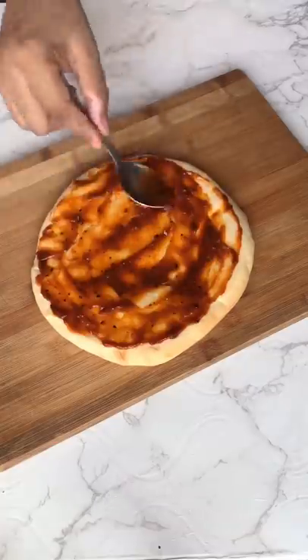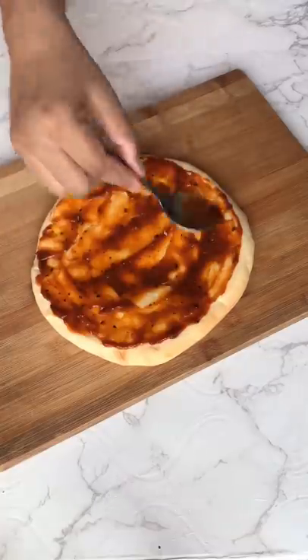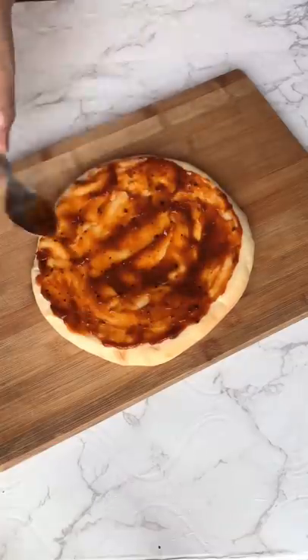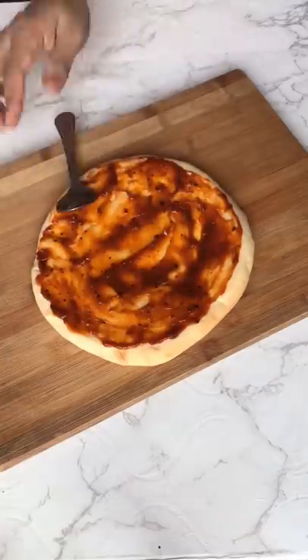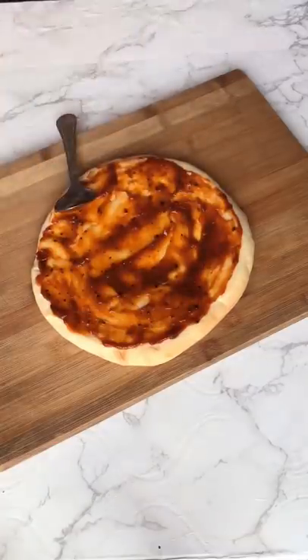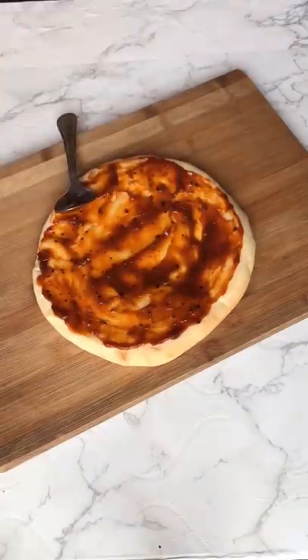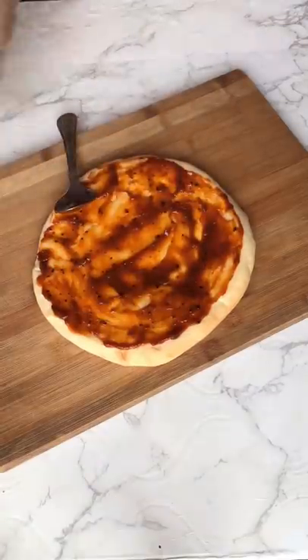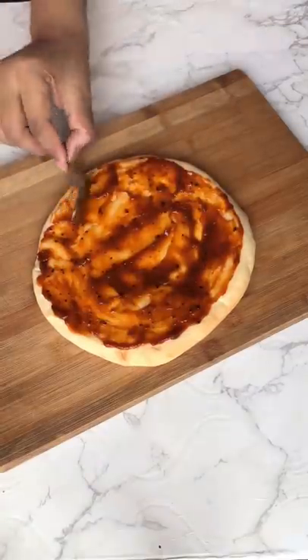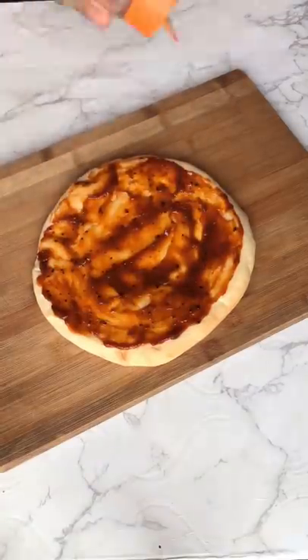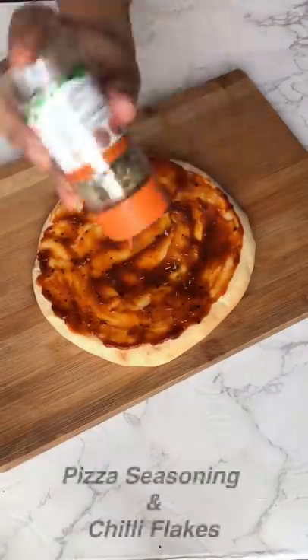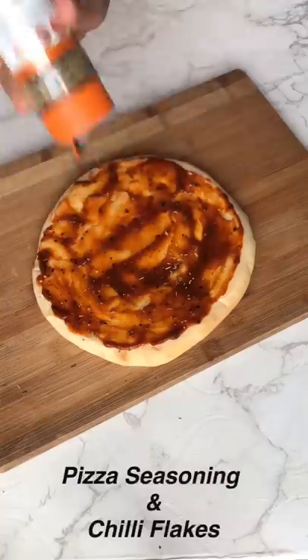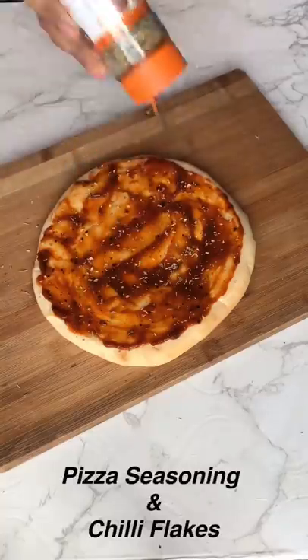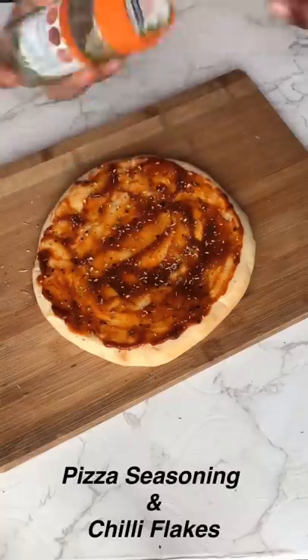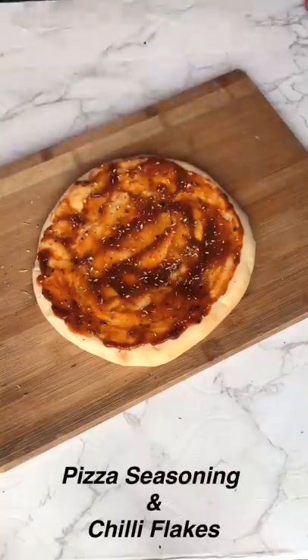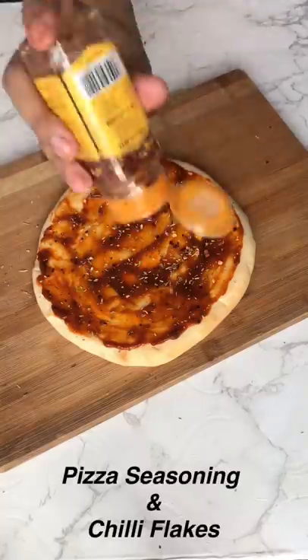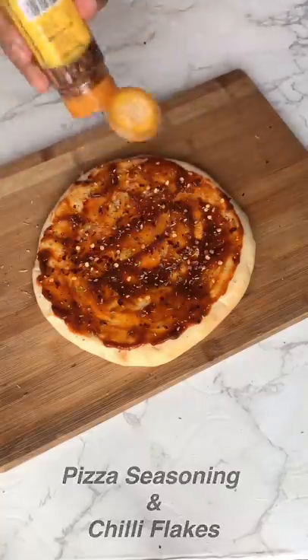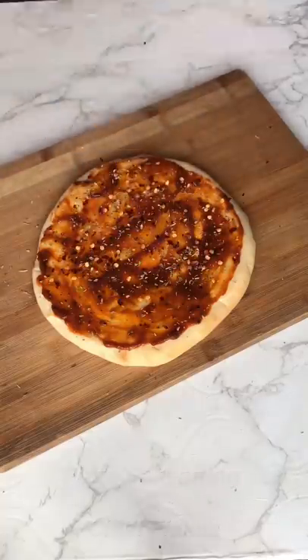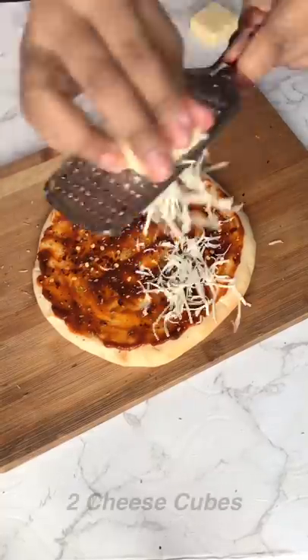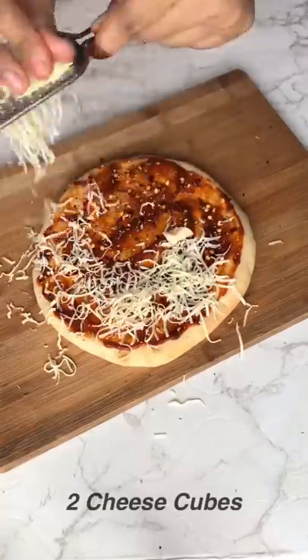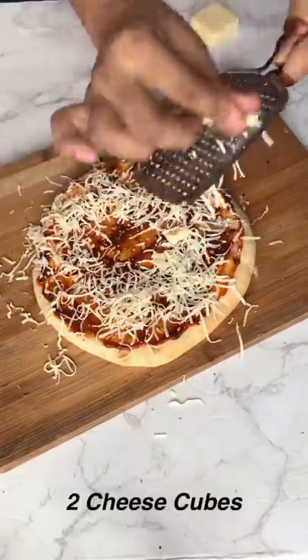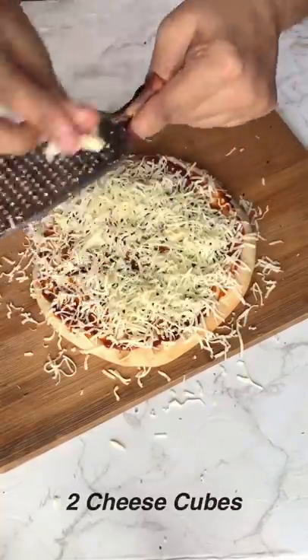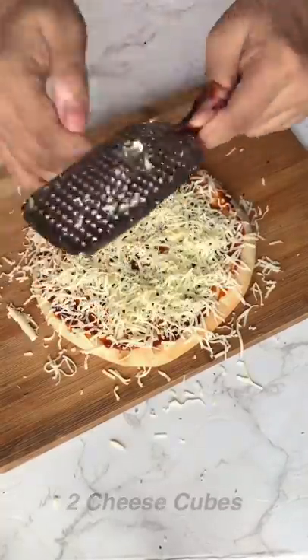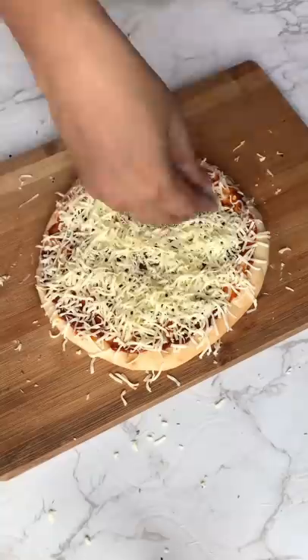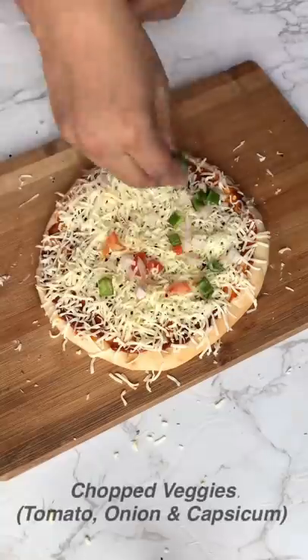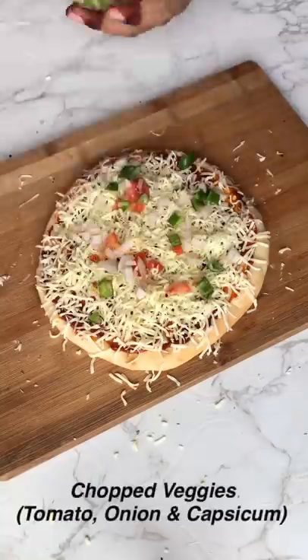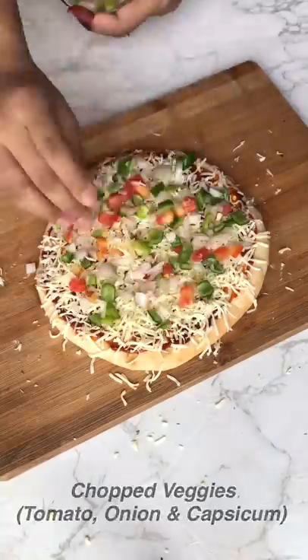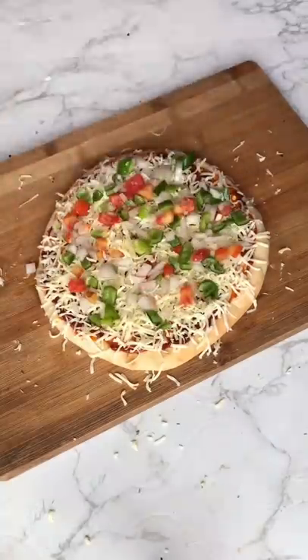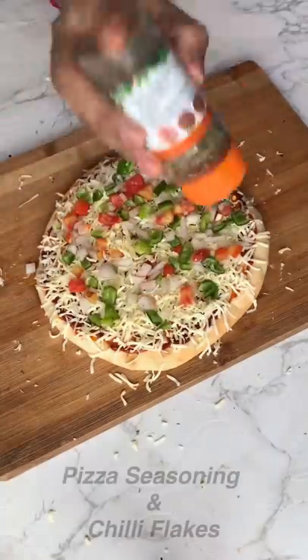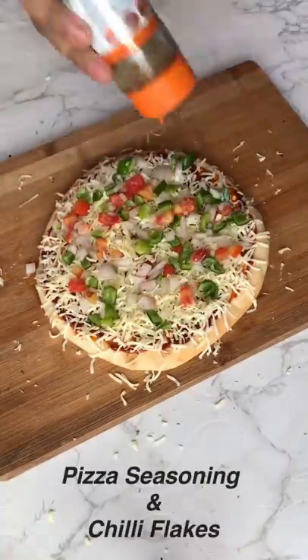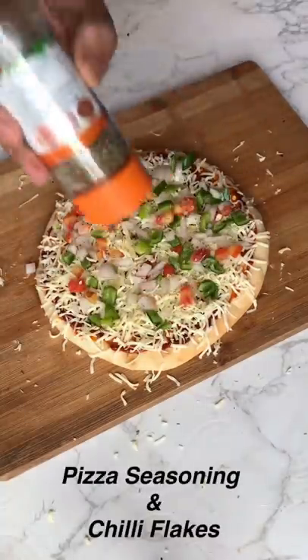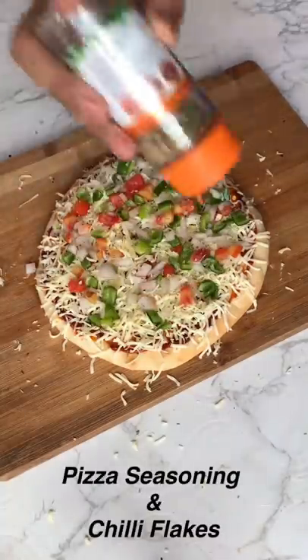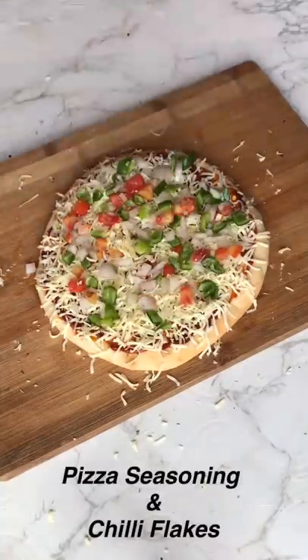We will make two pizza bases. We will make one pizza base with butter, pizza sauce, chili flakes, pizza seasoning, cheese and vegetables.